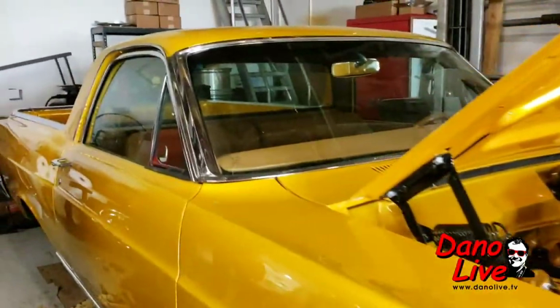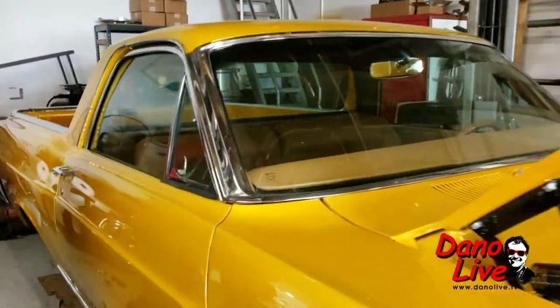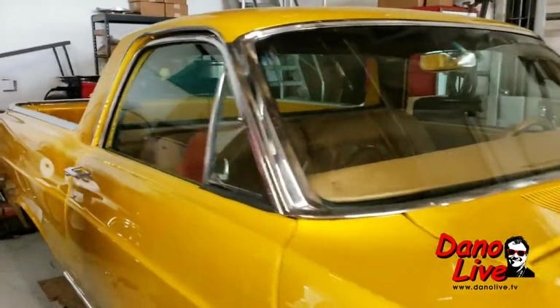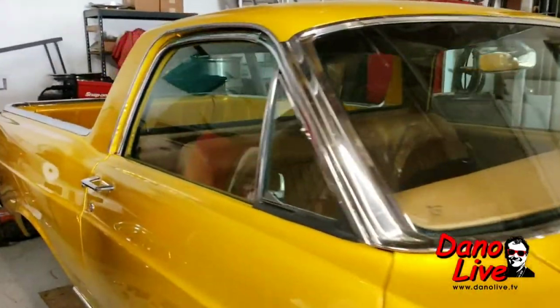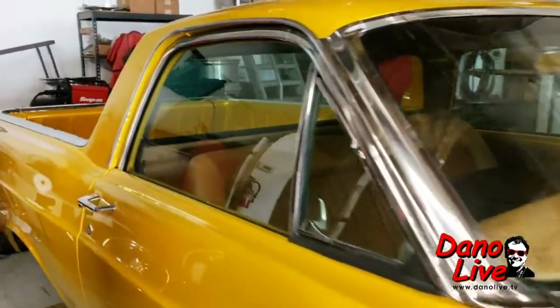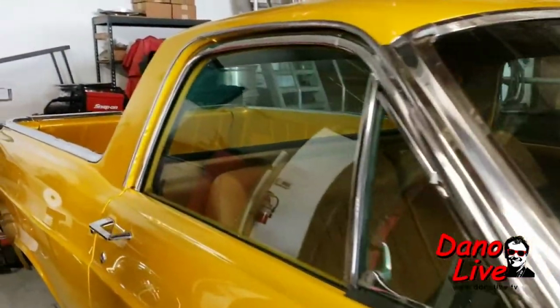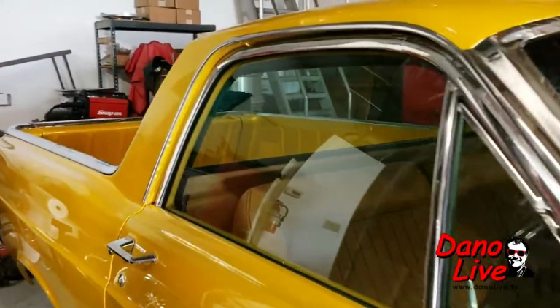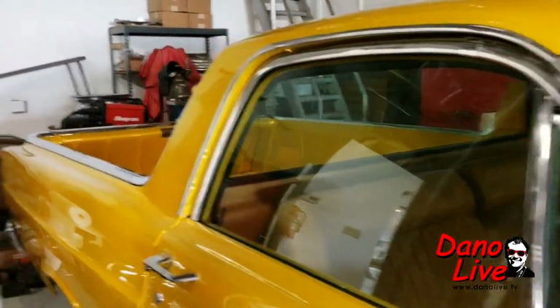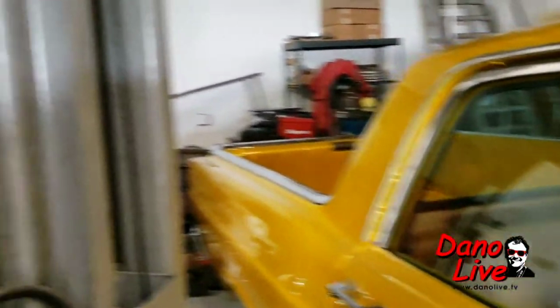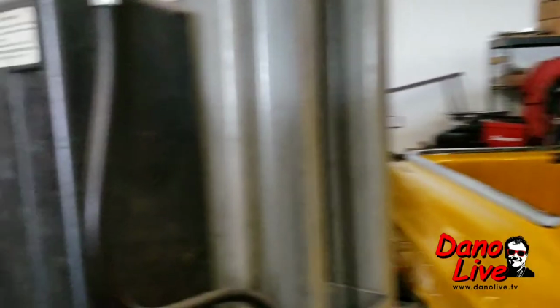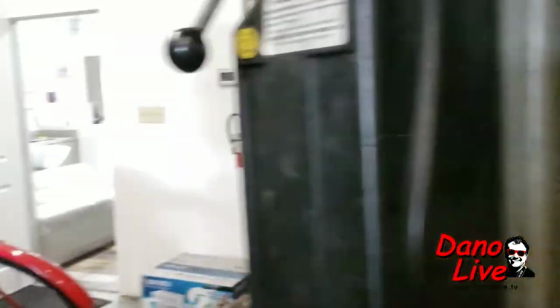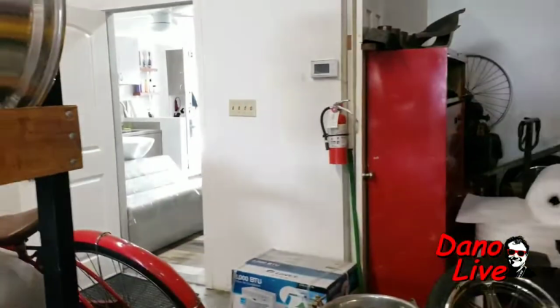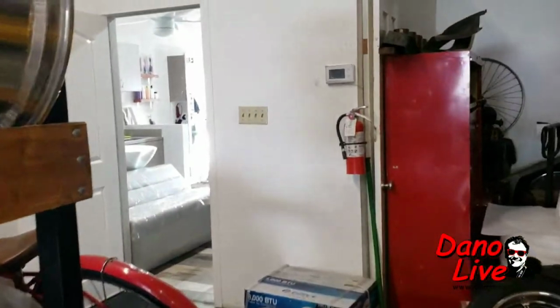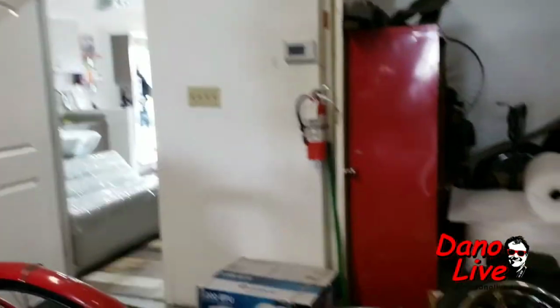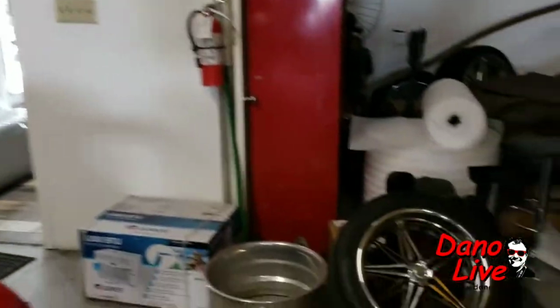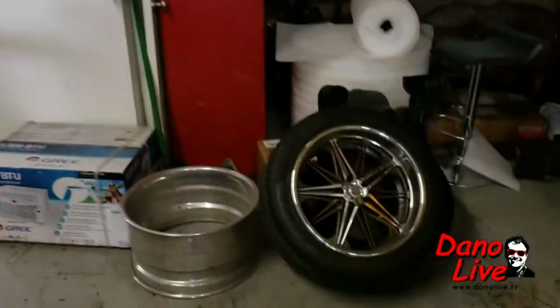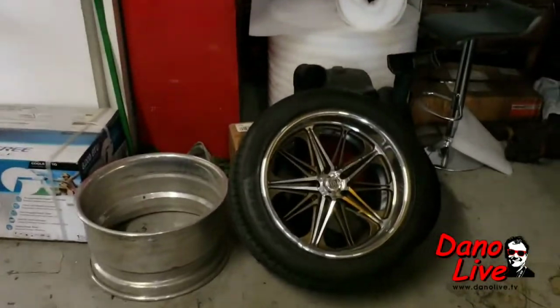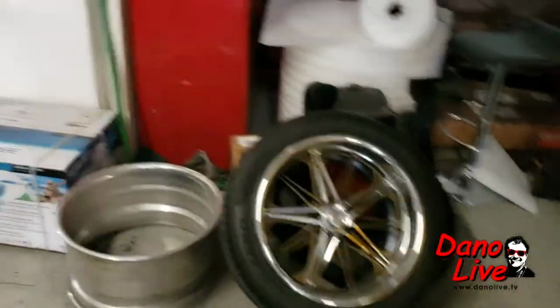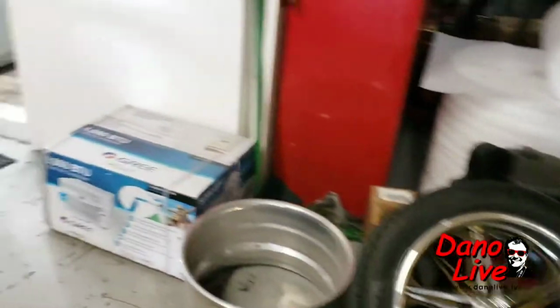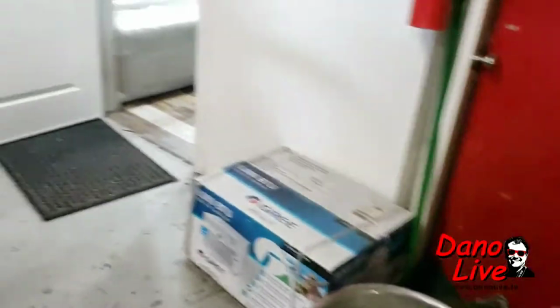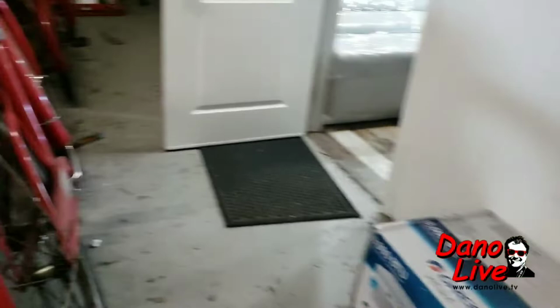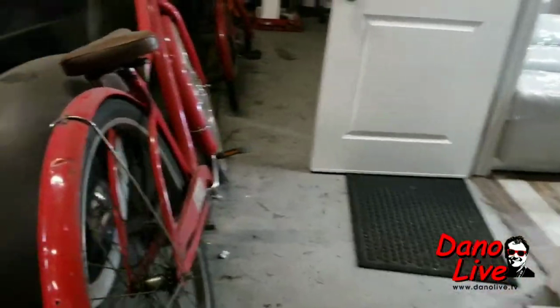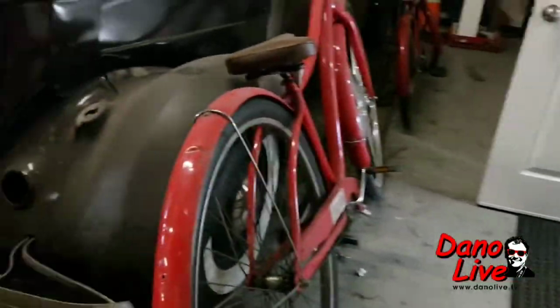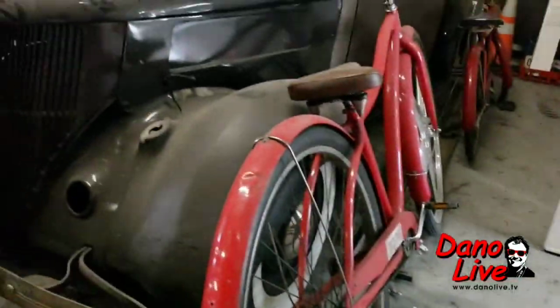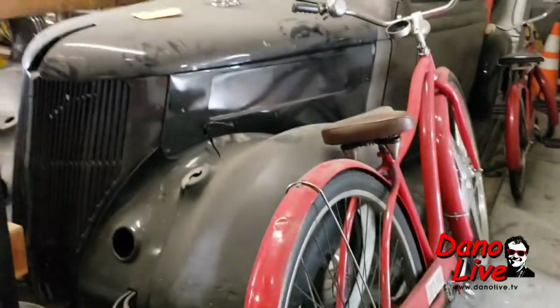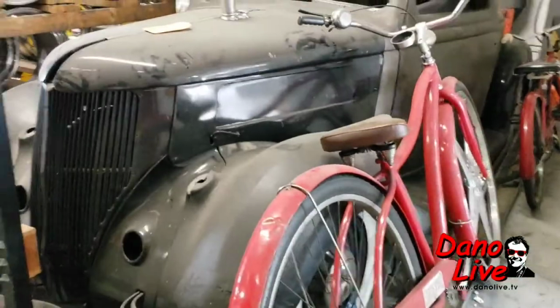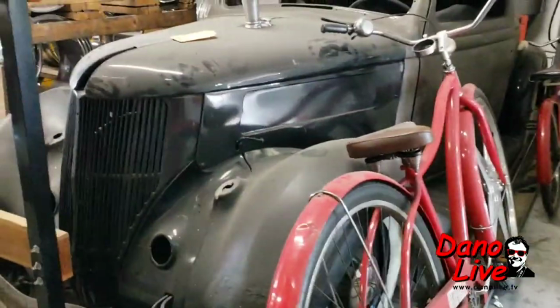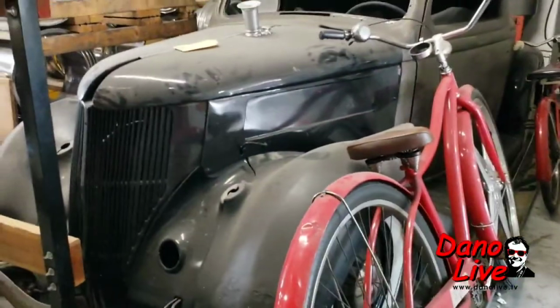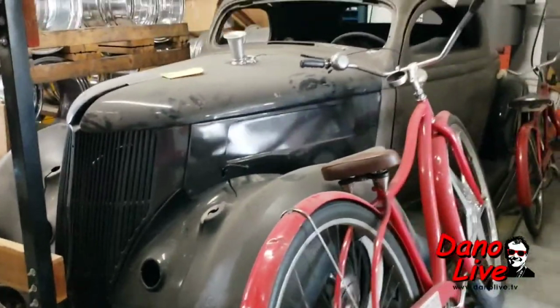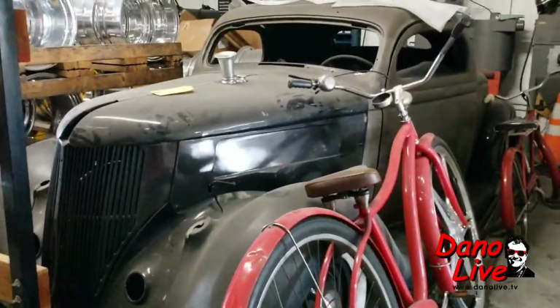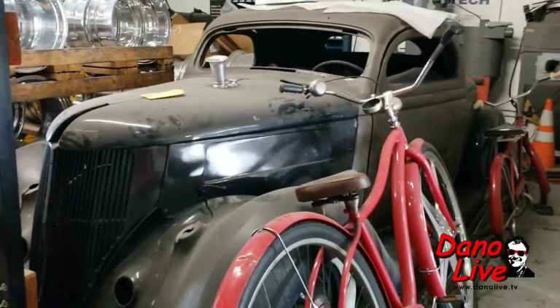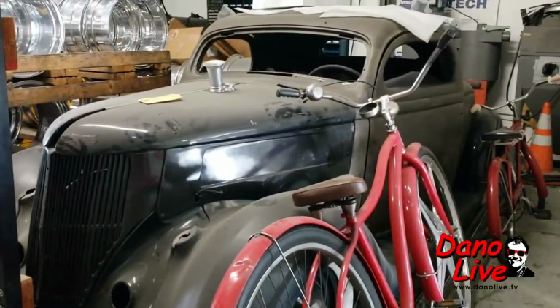There you go — that's a nice Ranchero, huh? Cool. Find these old shops — look at this. Where's Jacob? He'd like to get his hands on this, I bet.